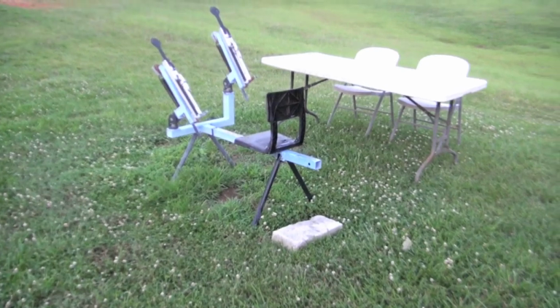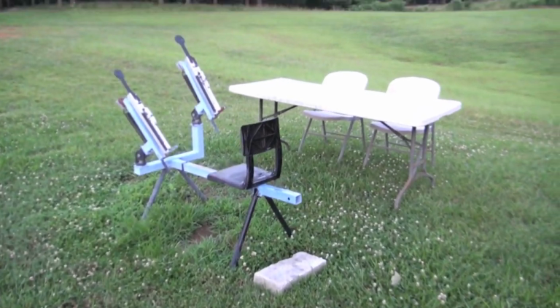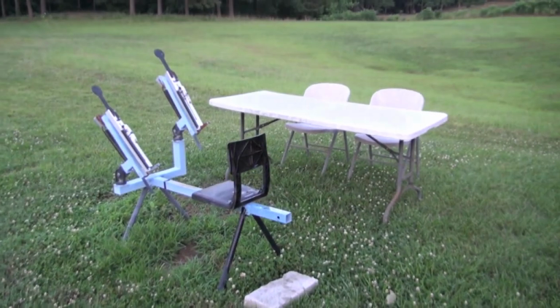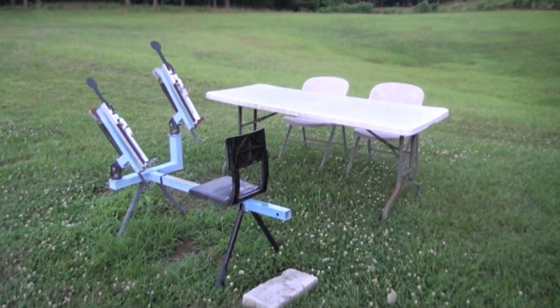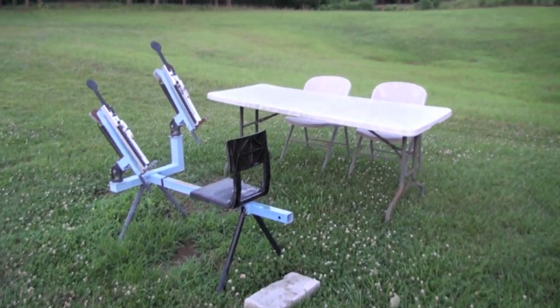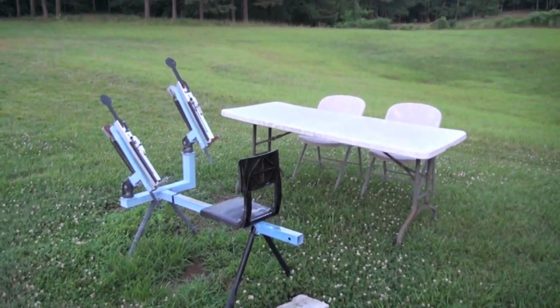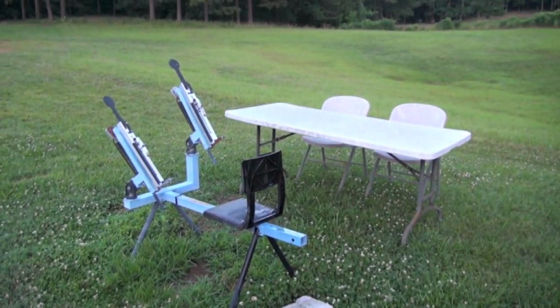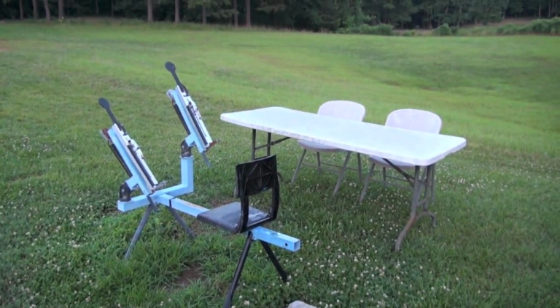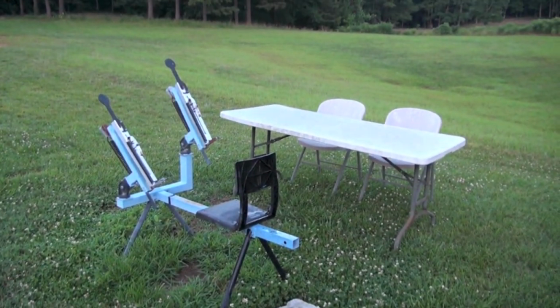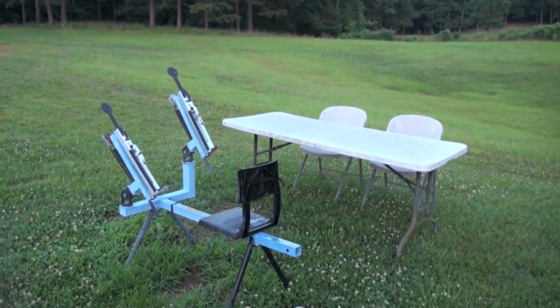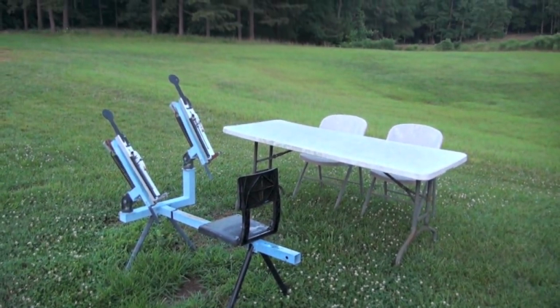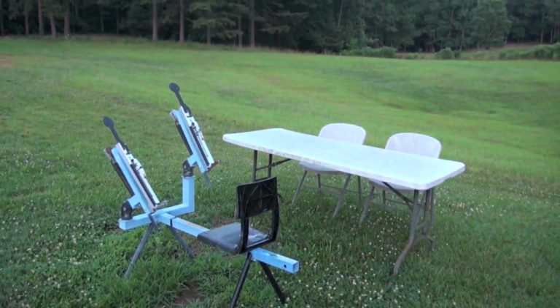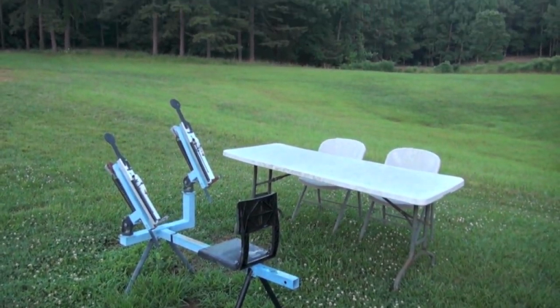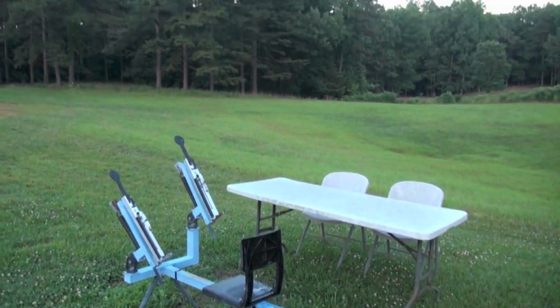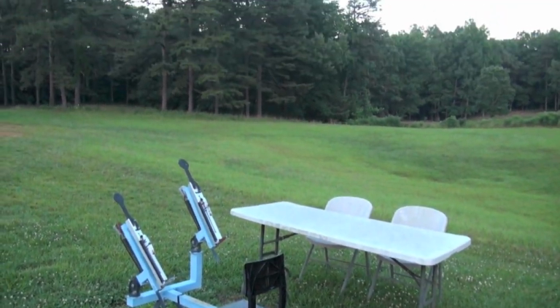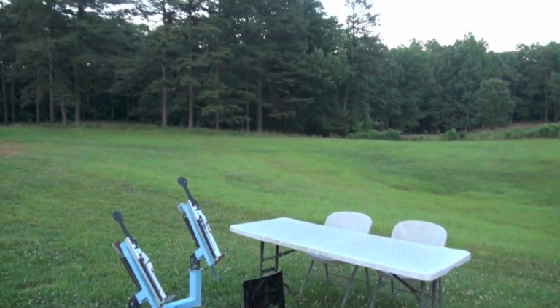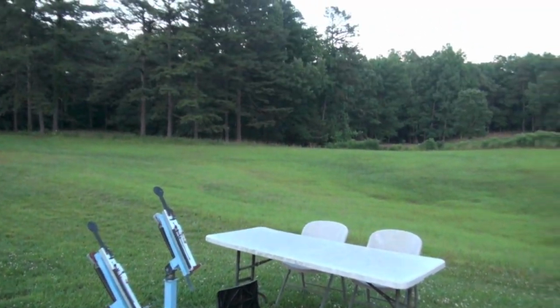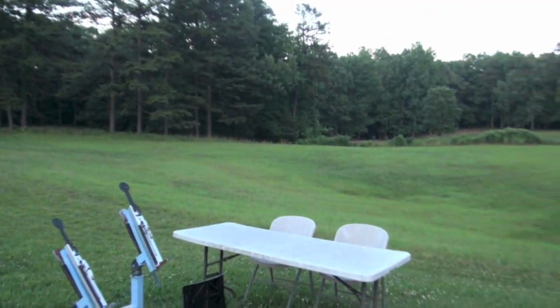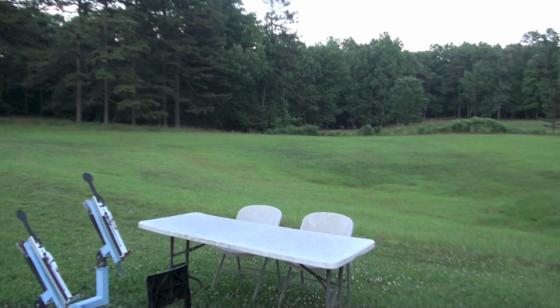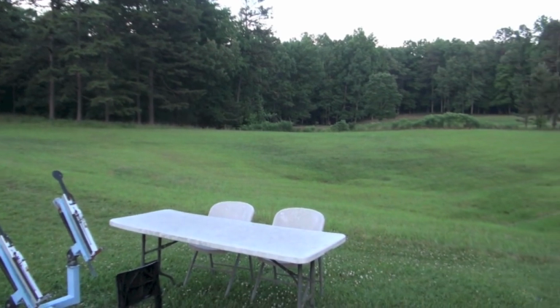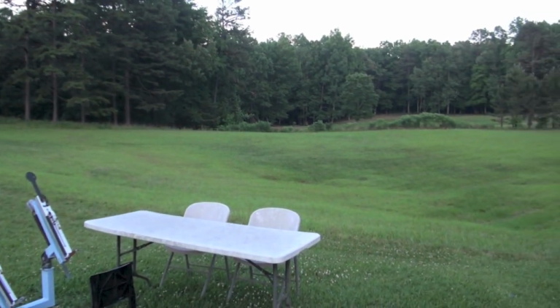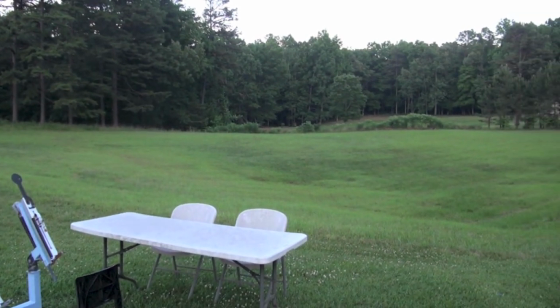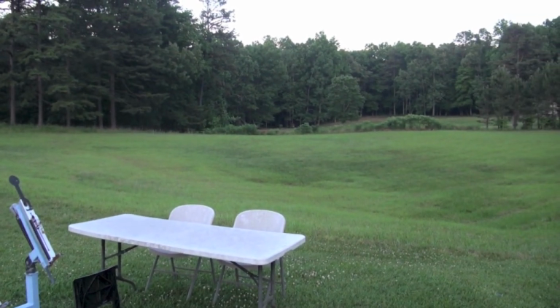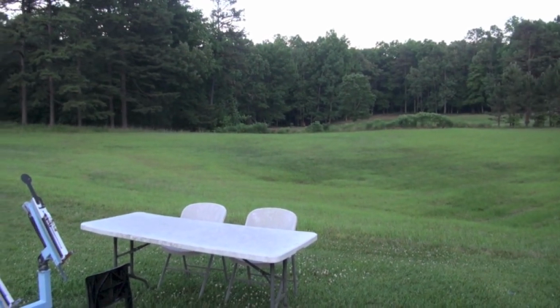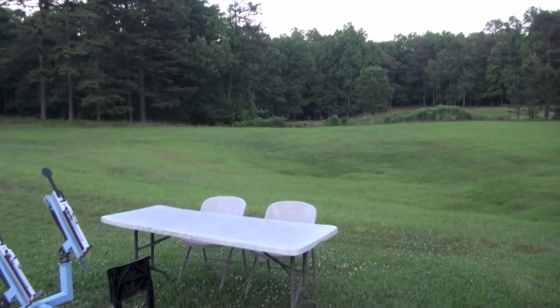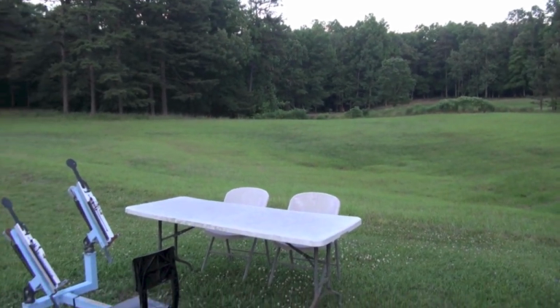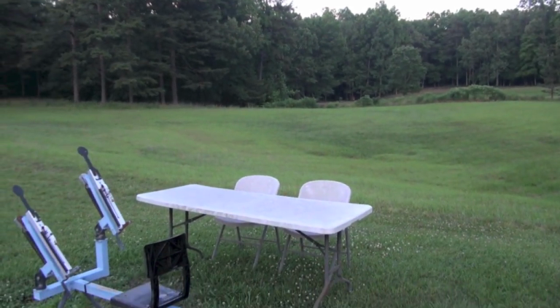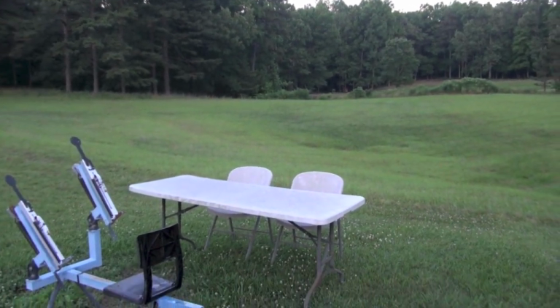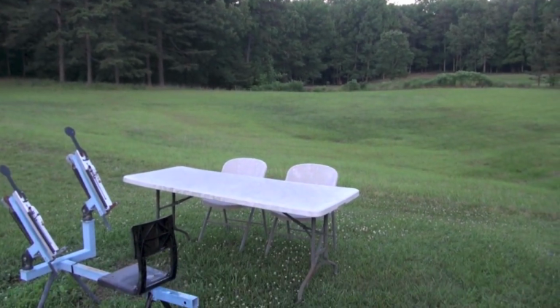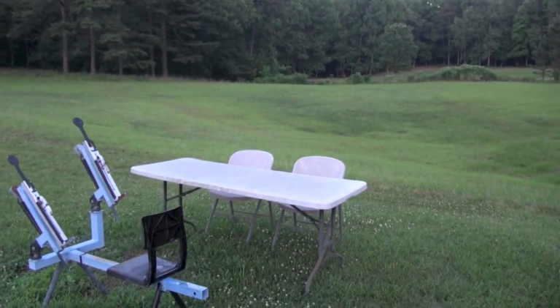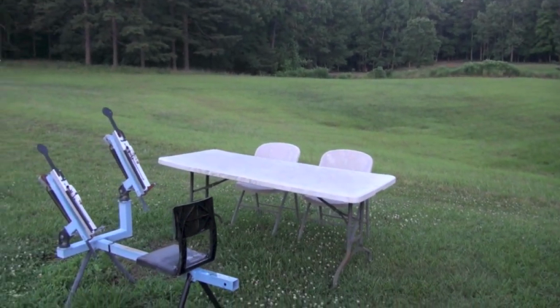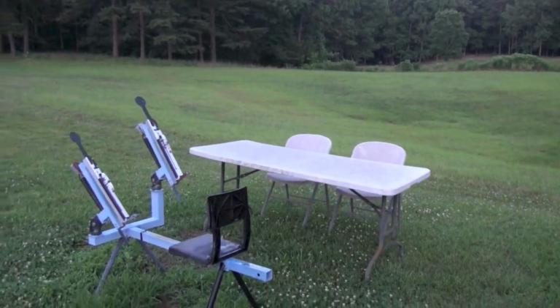Hey guys, it's Big Daddy Hoffman 1911 coming to you. Beautiful day here in North Carolina. Yes sir, got my field cut.